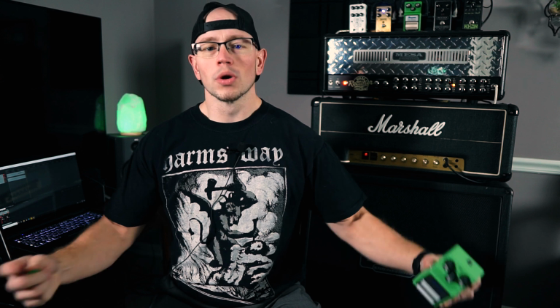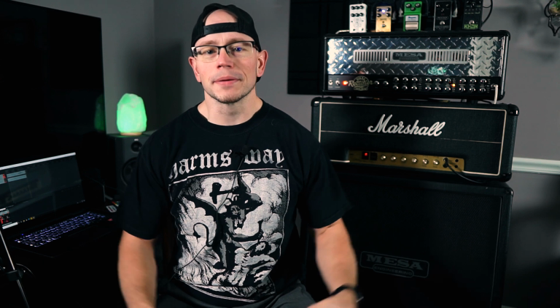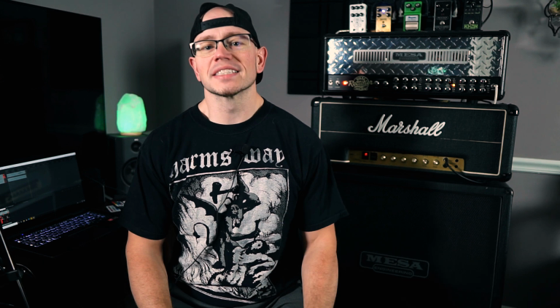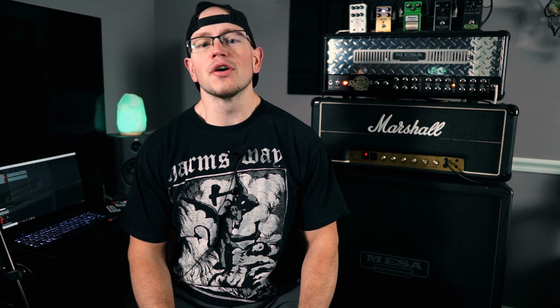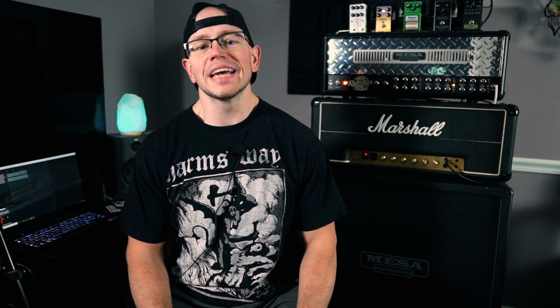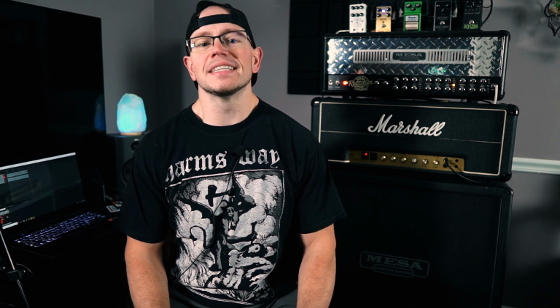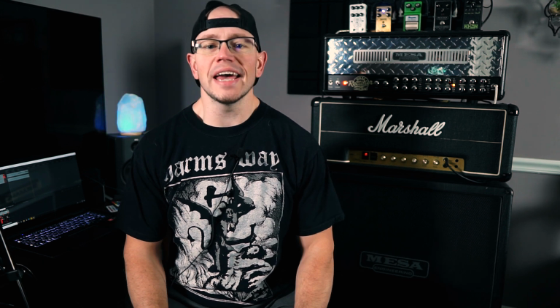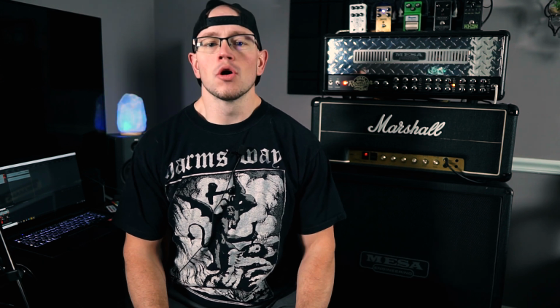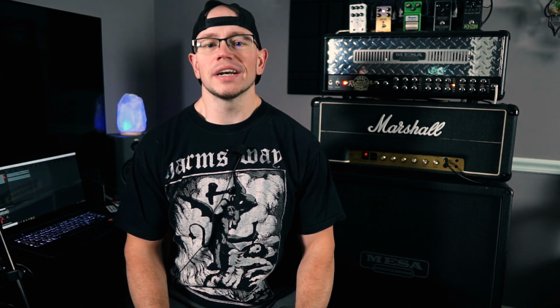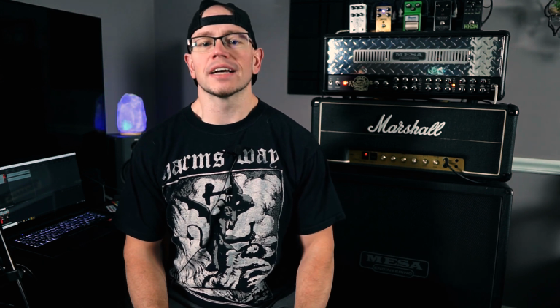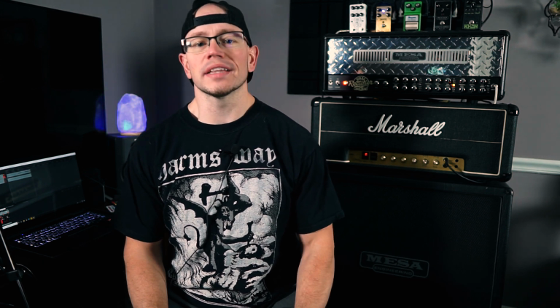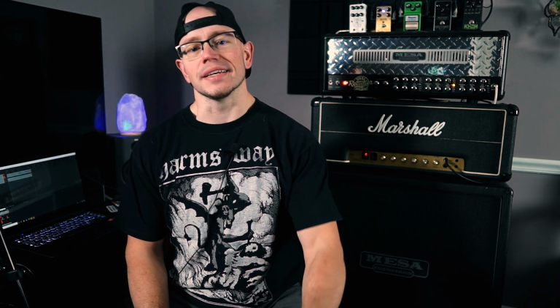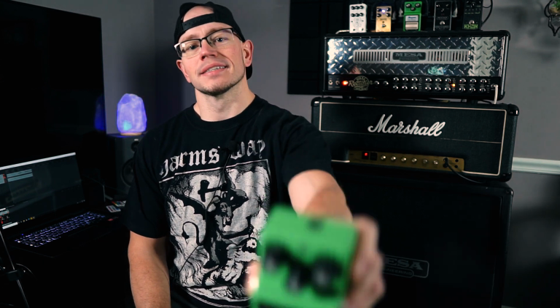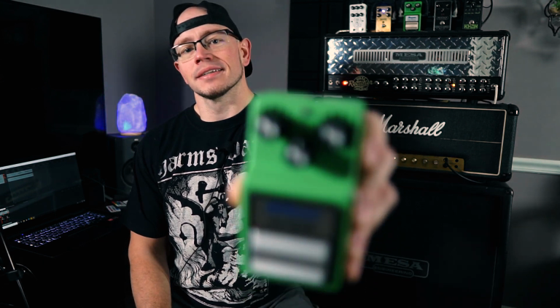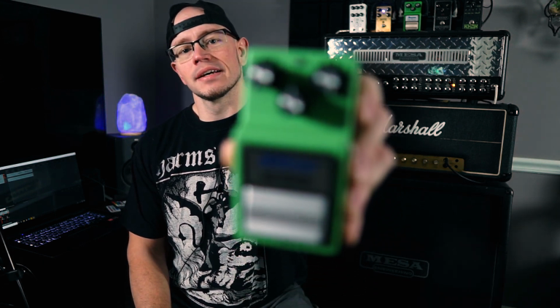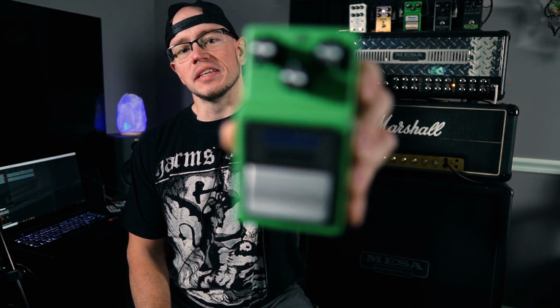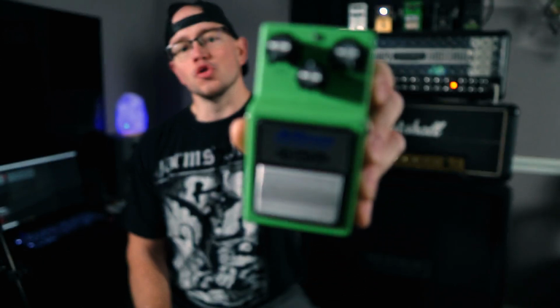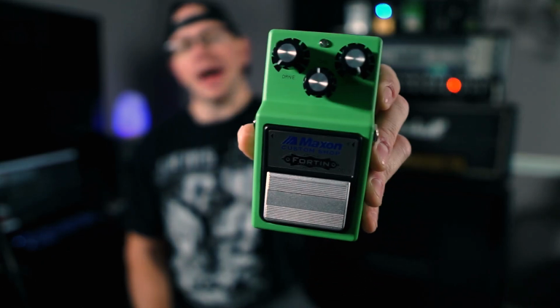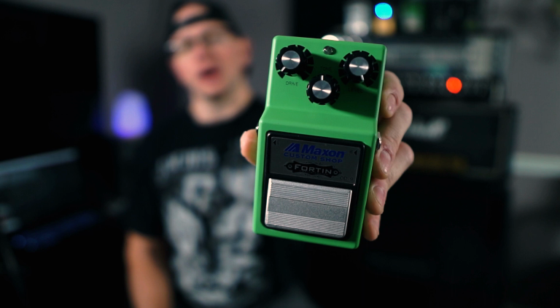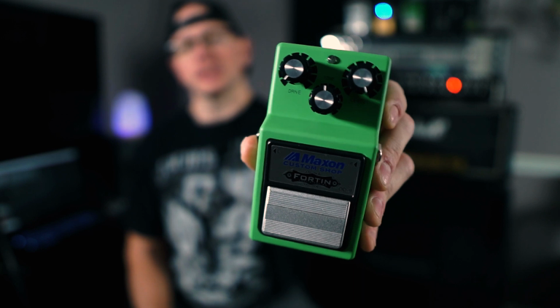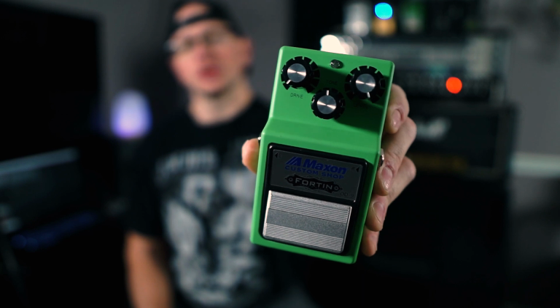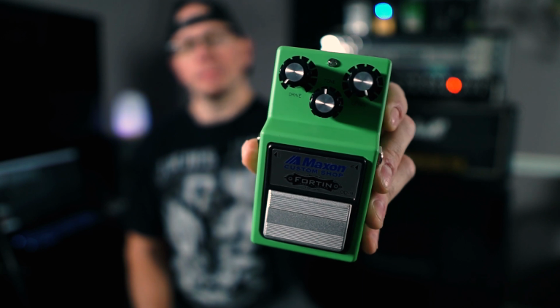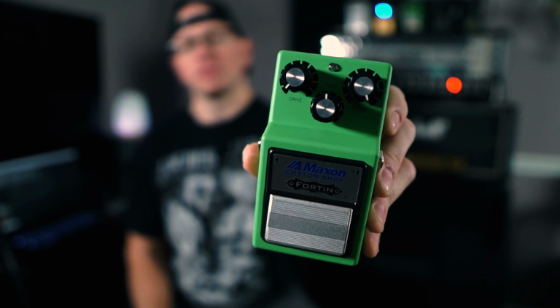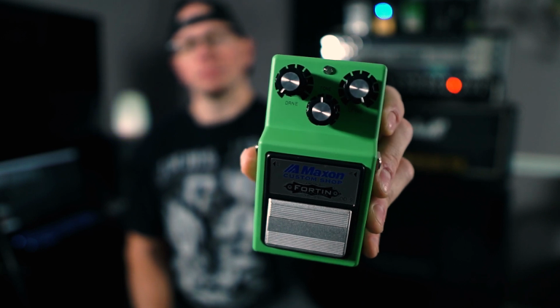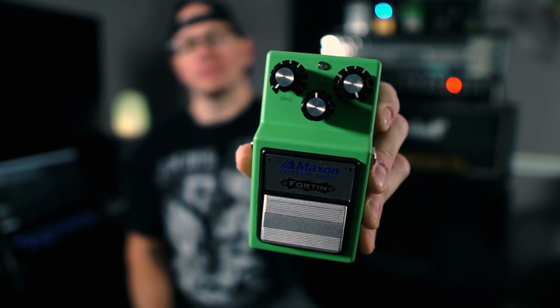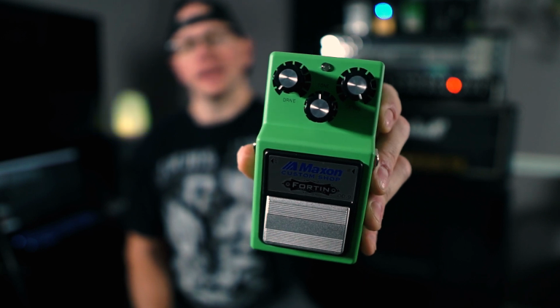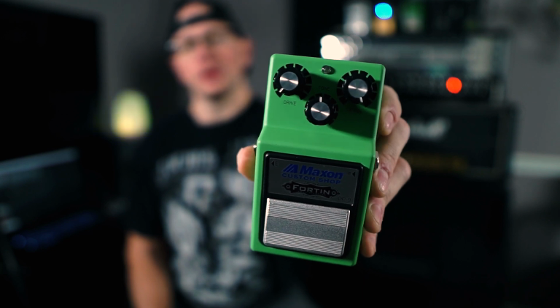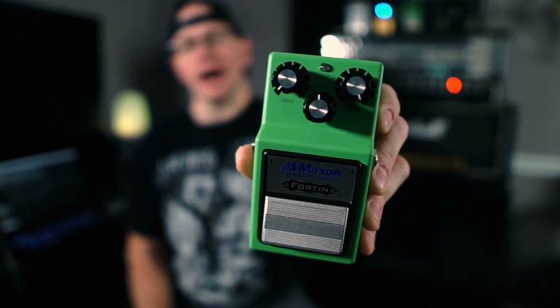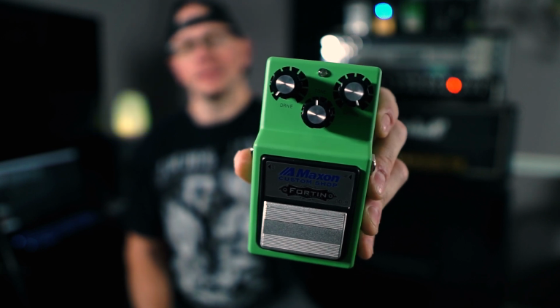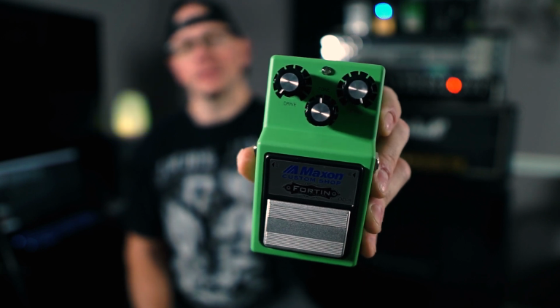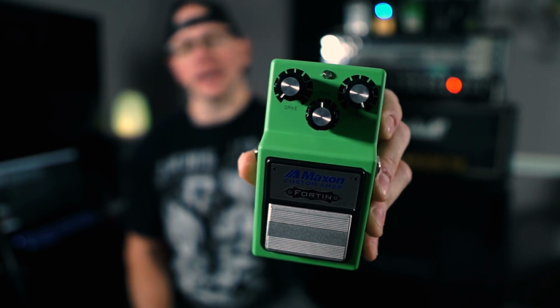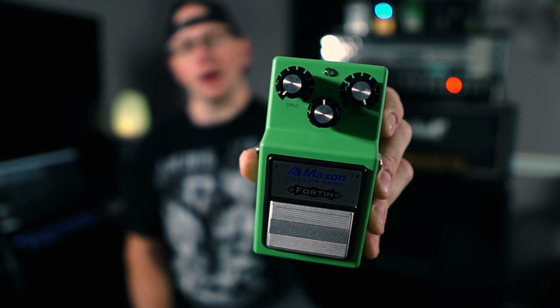What's up guys, Kyle here again and today we're going to take a look at the new Maxon Custom Shop Horton Modified OD9. Let's check it out.